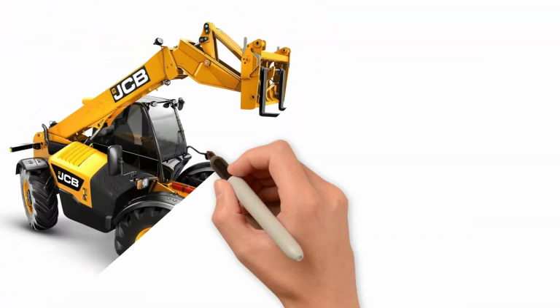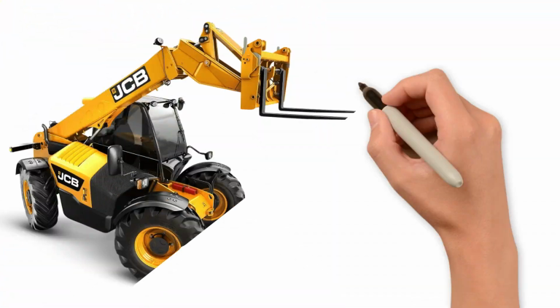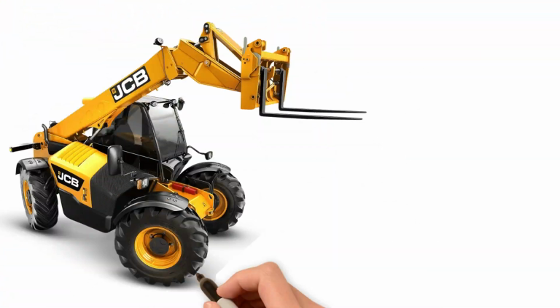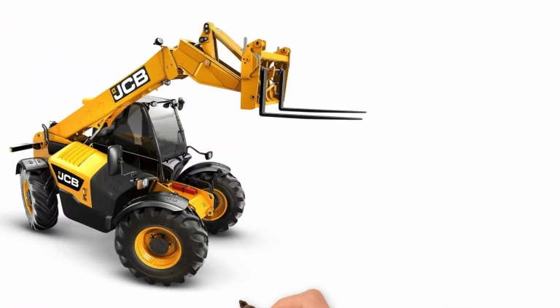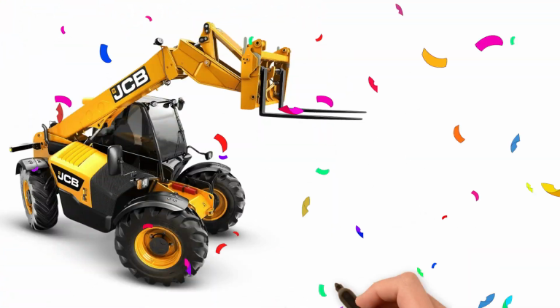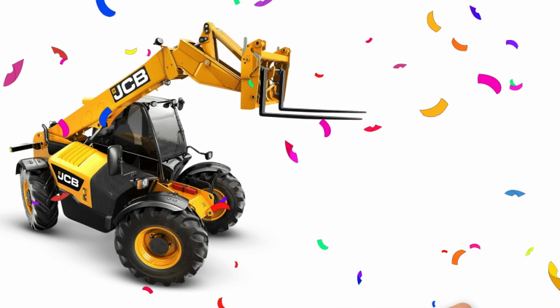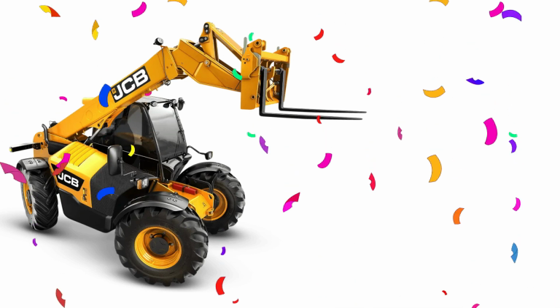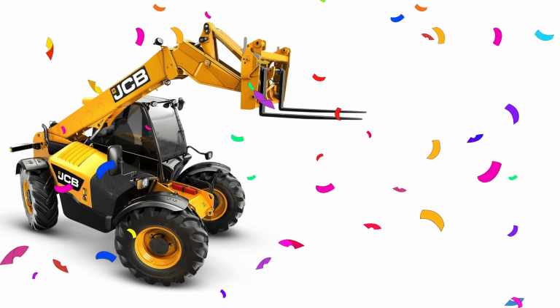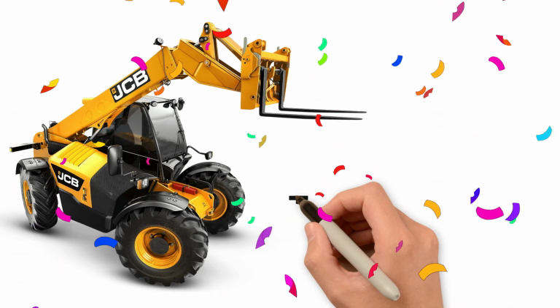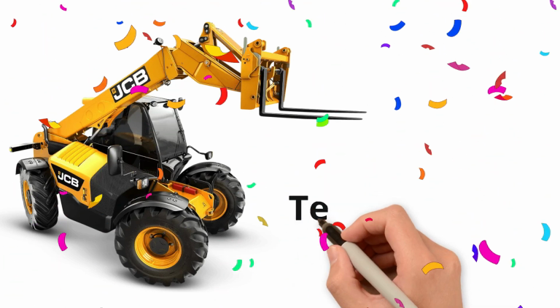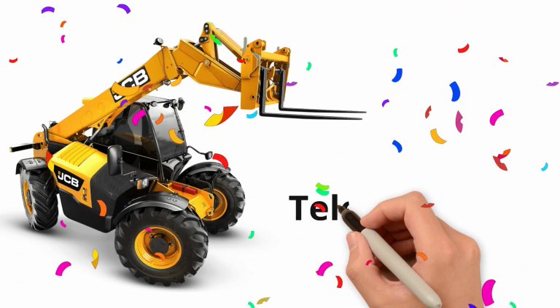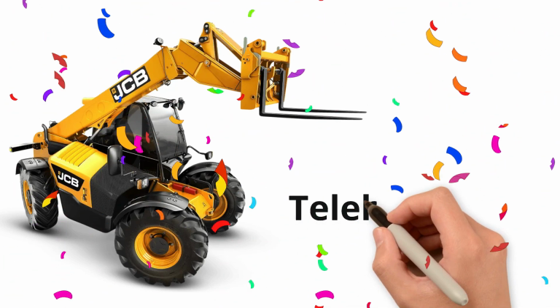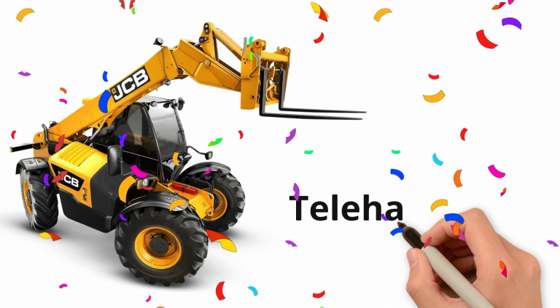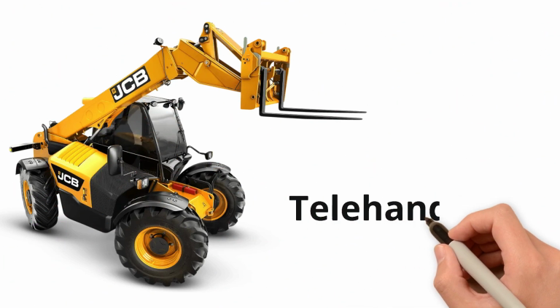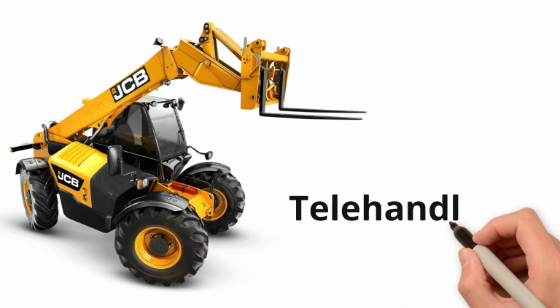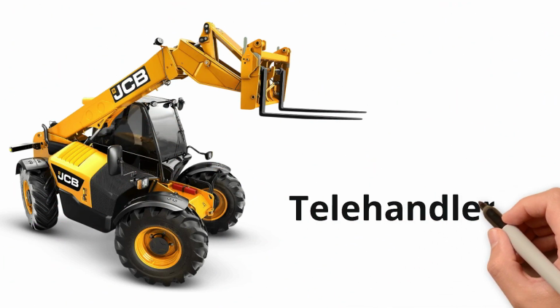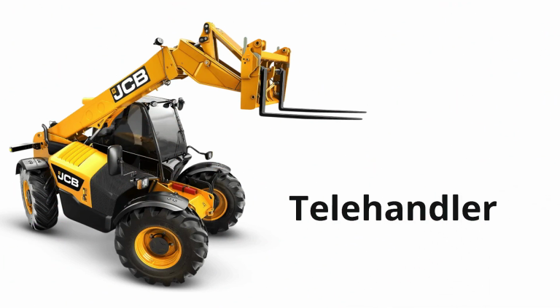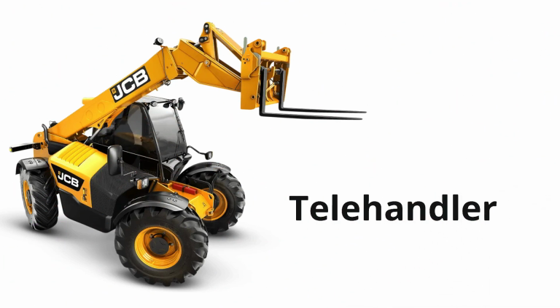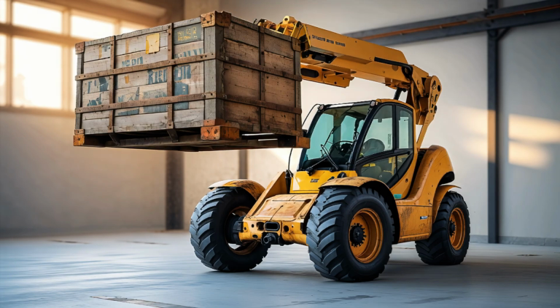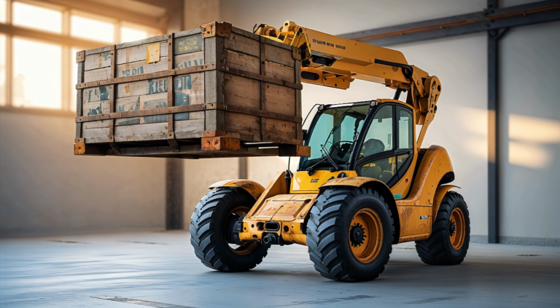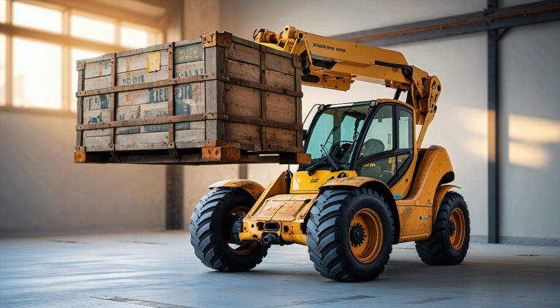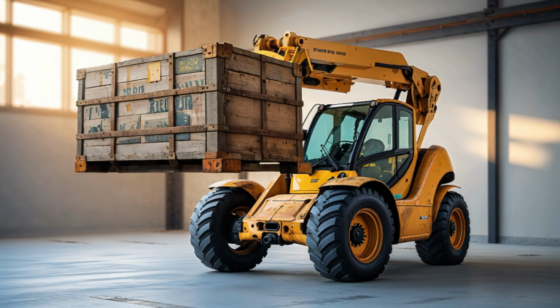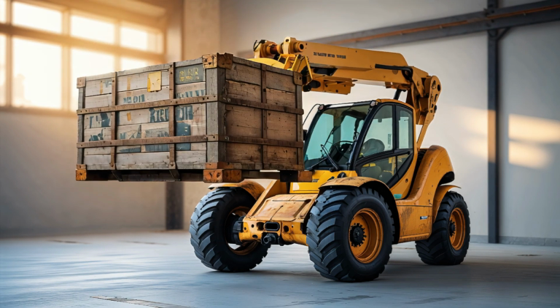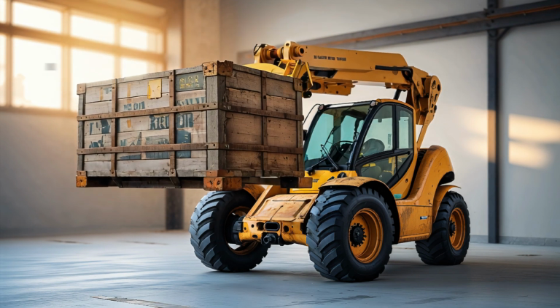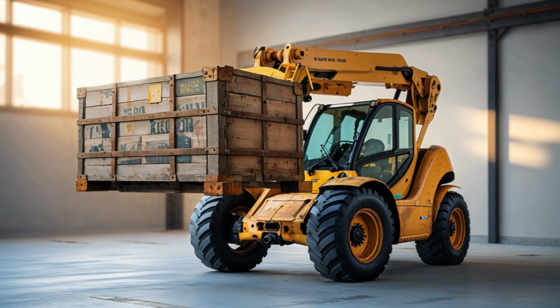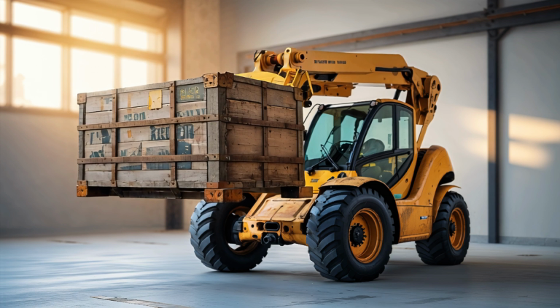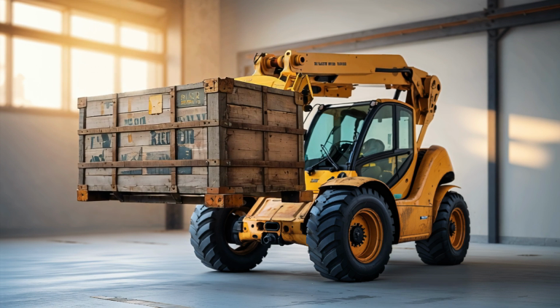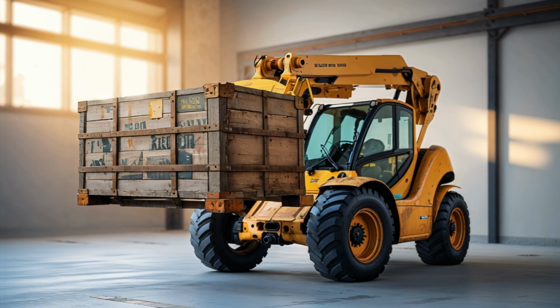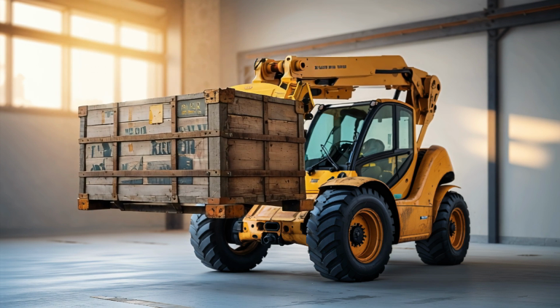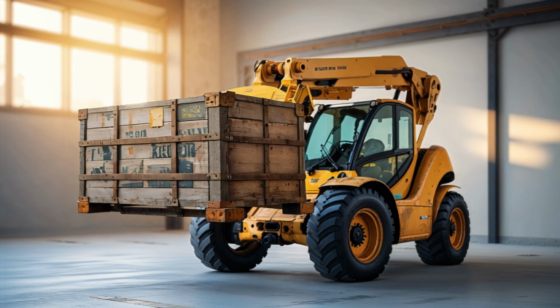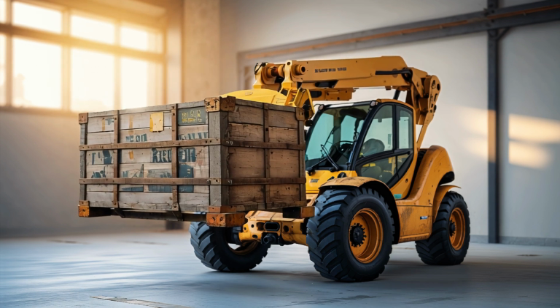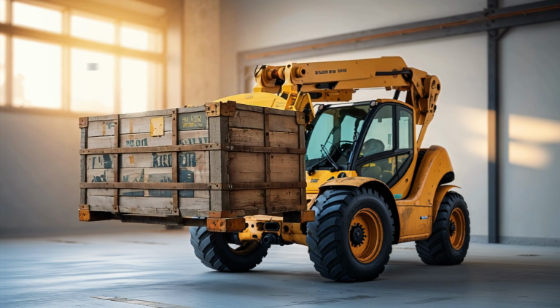Telehandler! Yay! Telehandler has a long arm to lift heavy materials to high places.